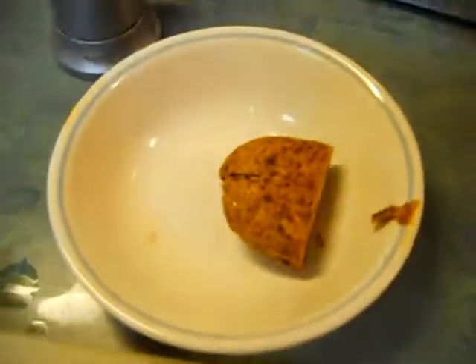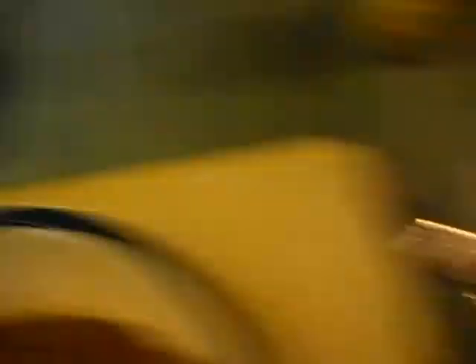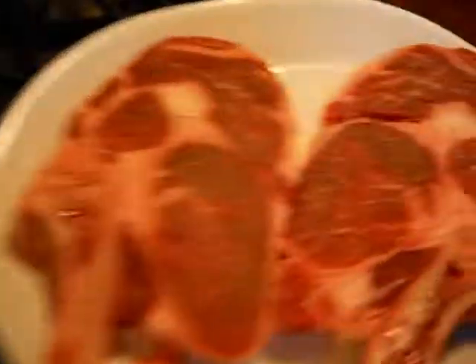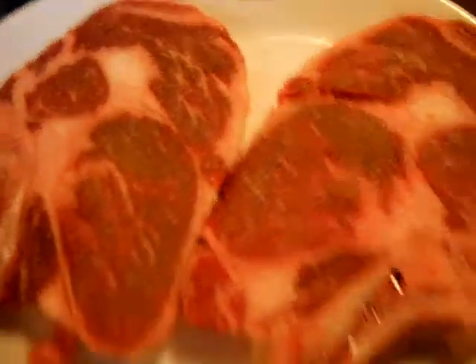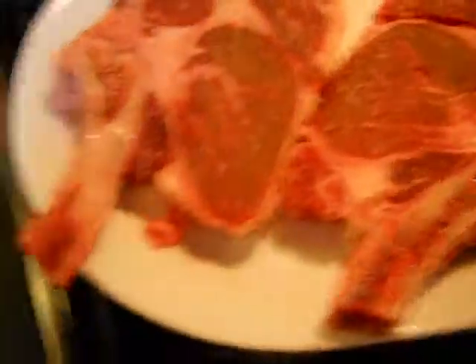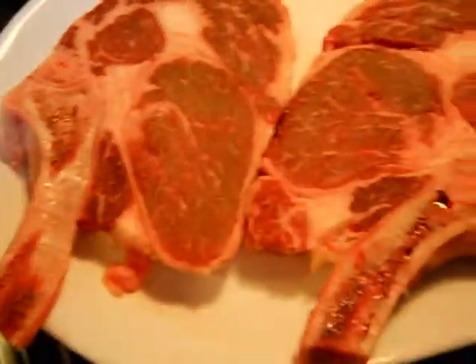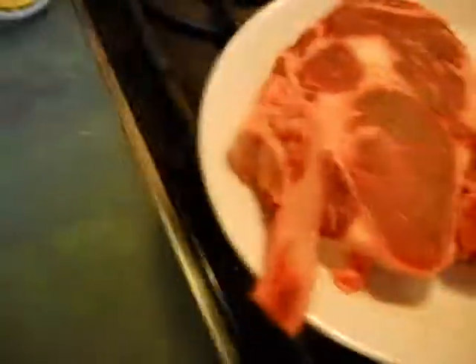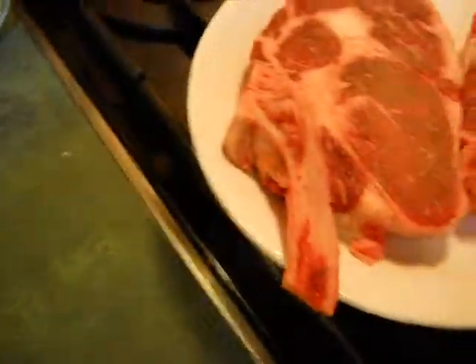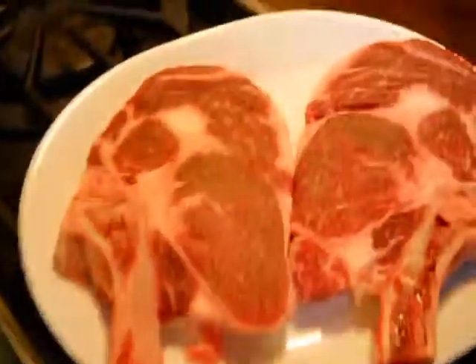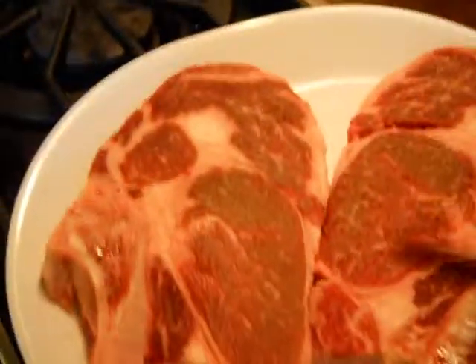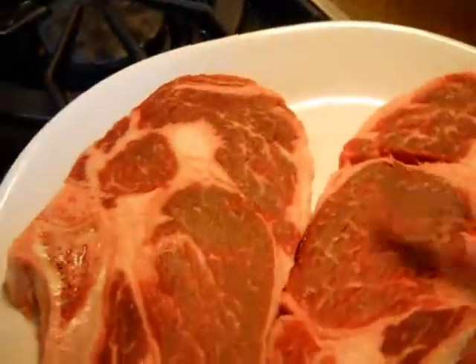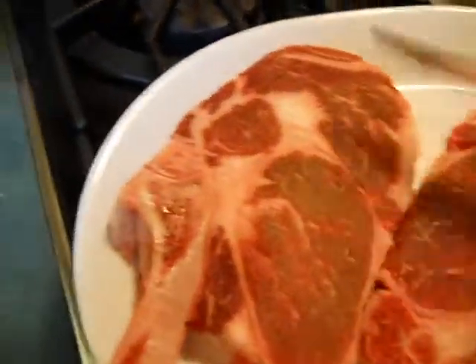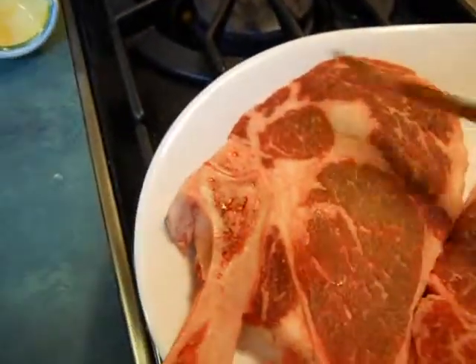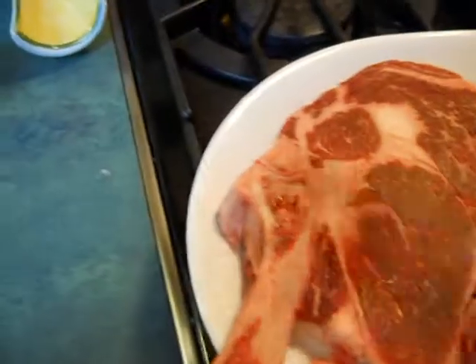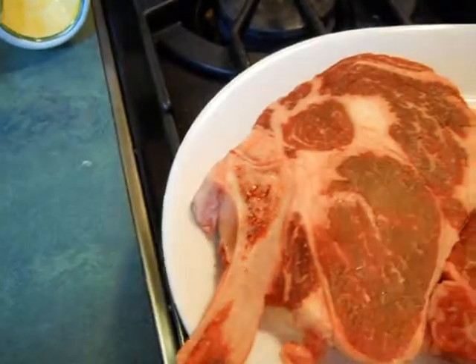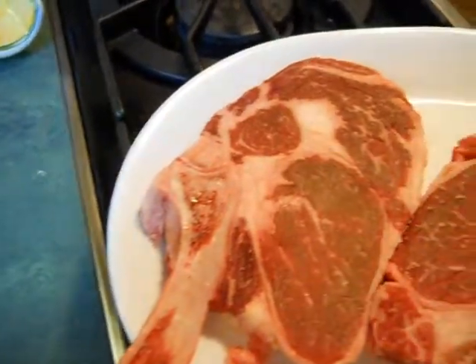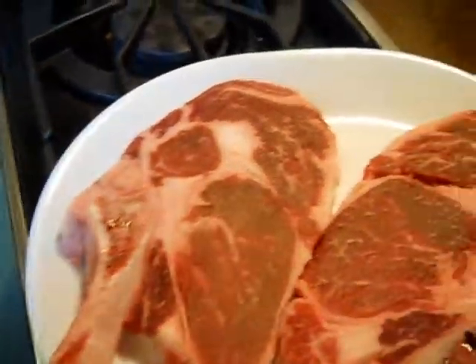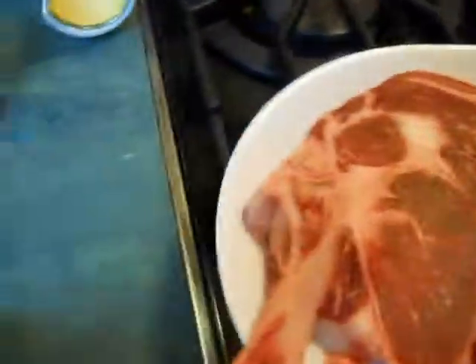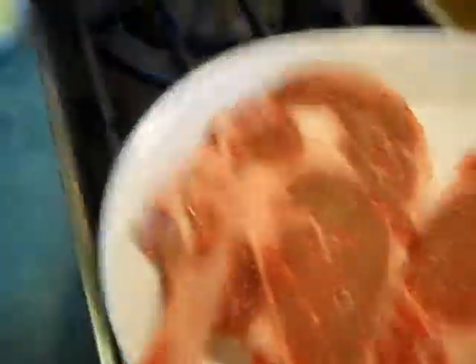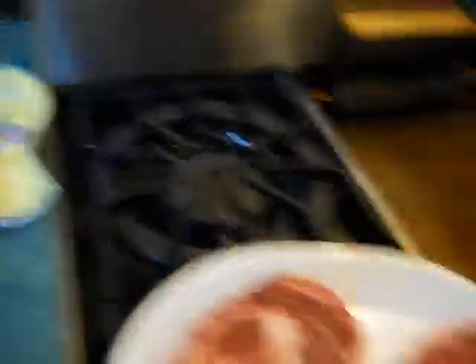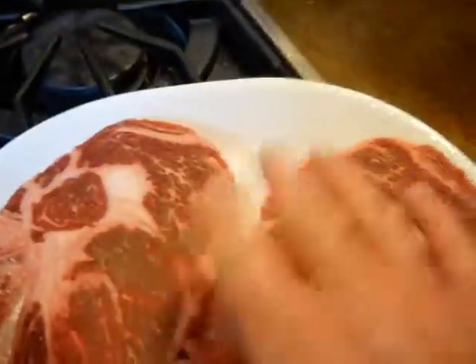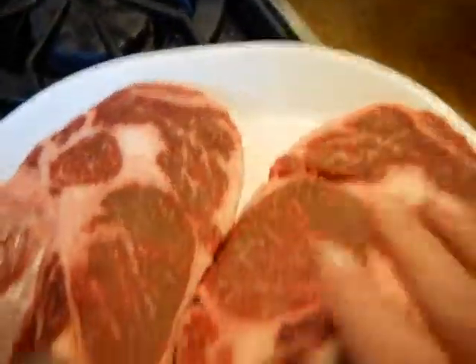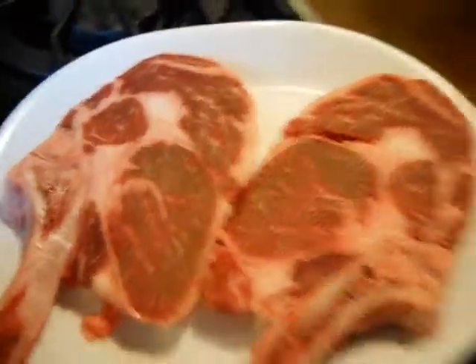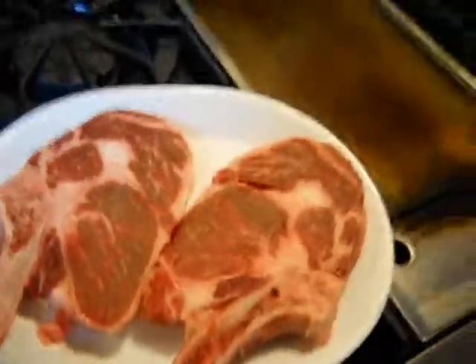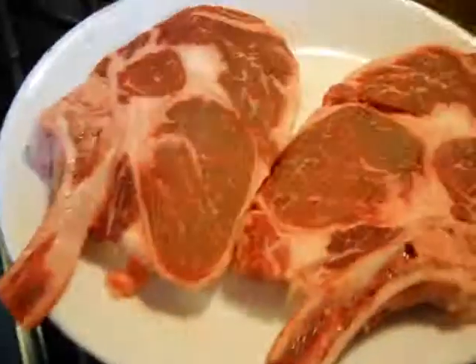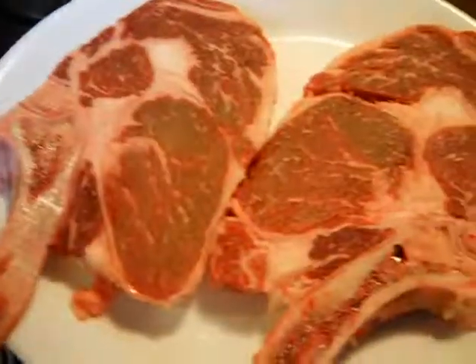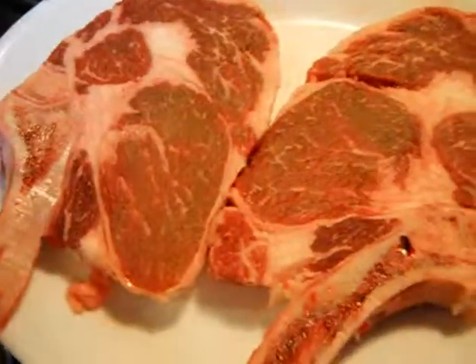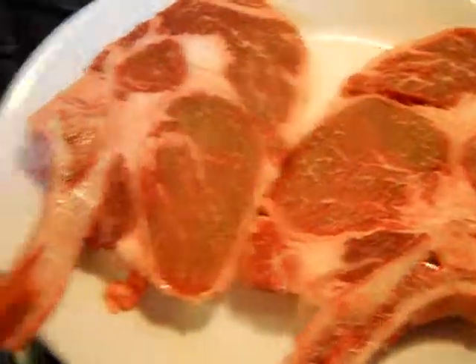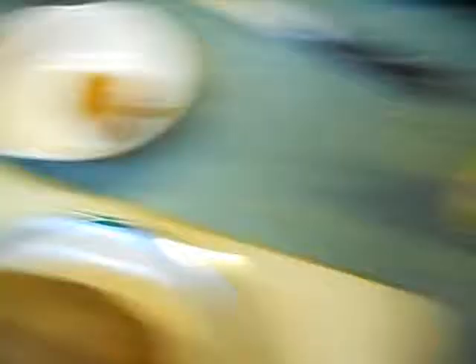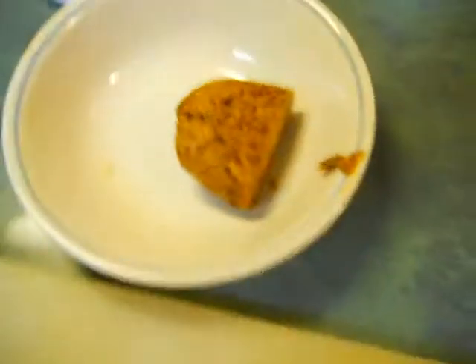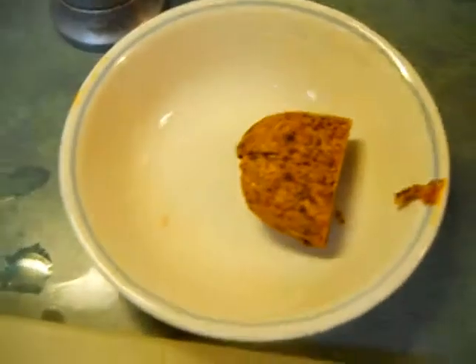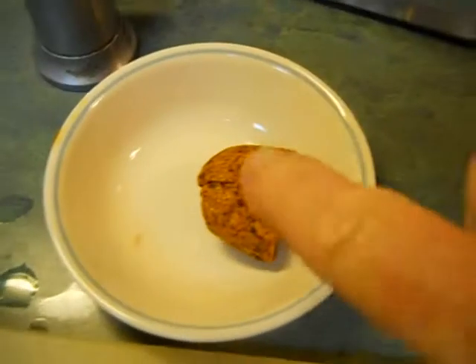There's that butter, there's those steaks. I took the butter knife and cleaned all the stuff off the top. They'll sit here for about an hour. A little bit of oil, salt and pepper — that's all I'm going to do with these and this compound butter.